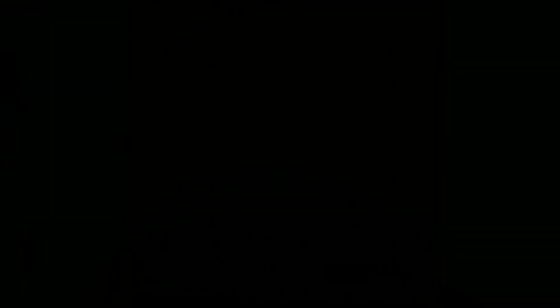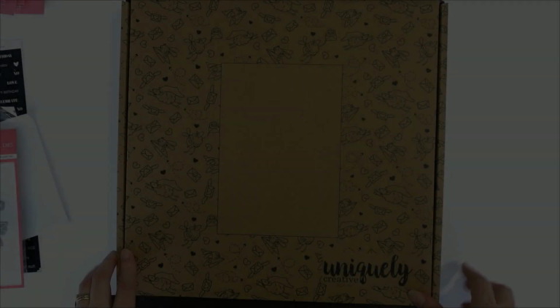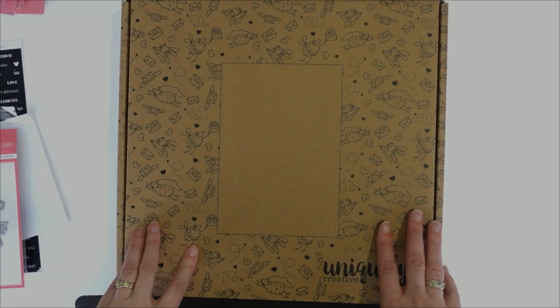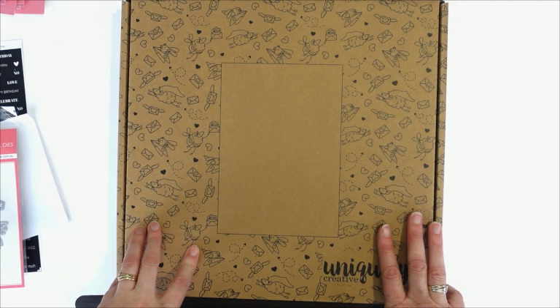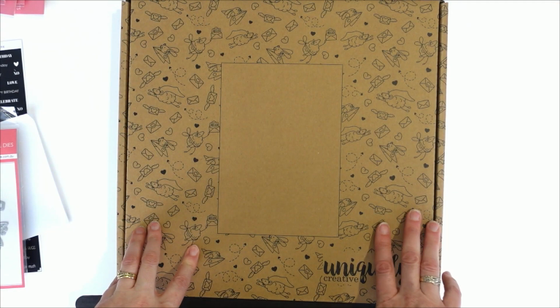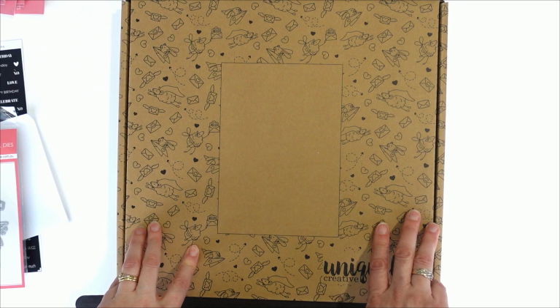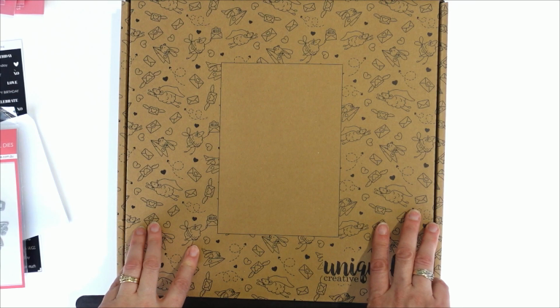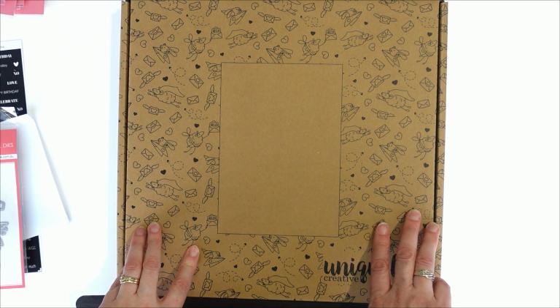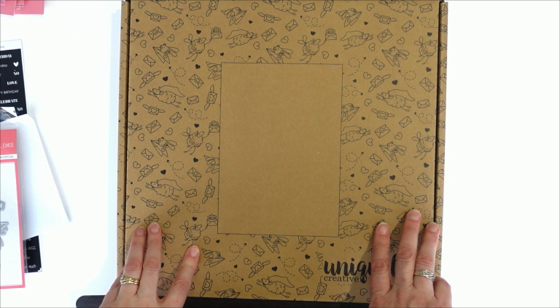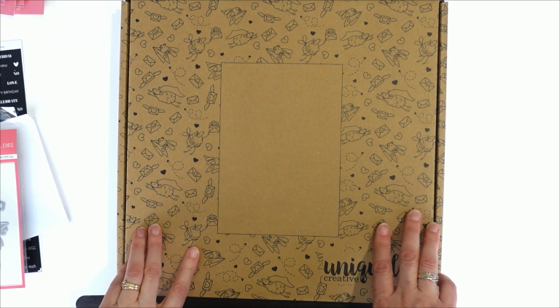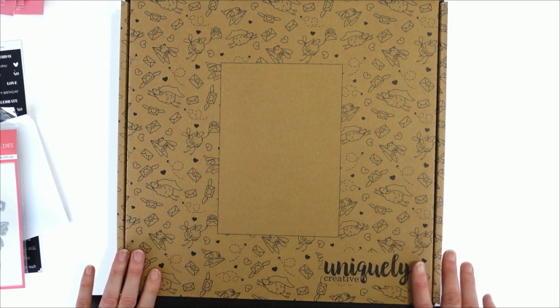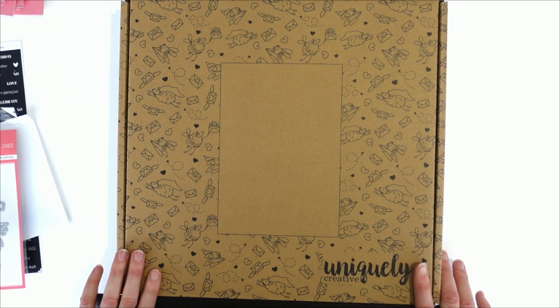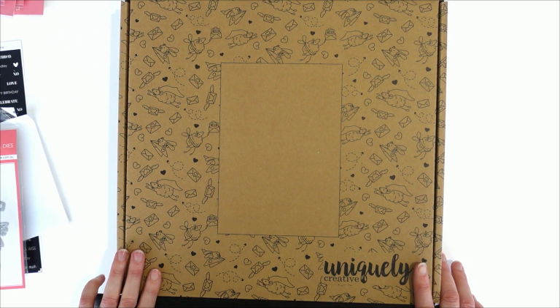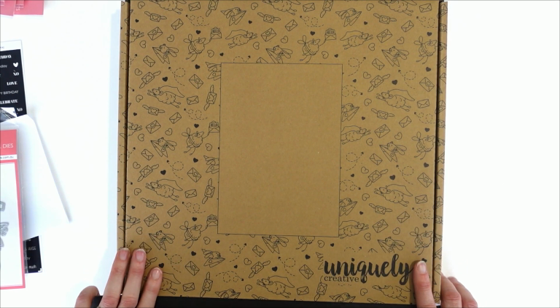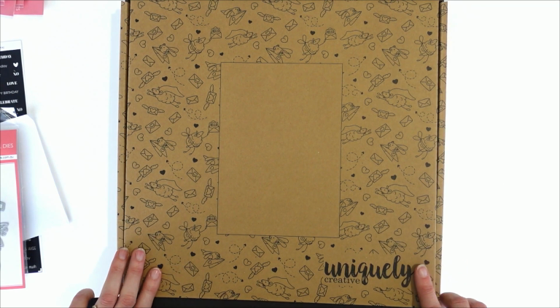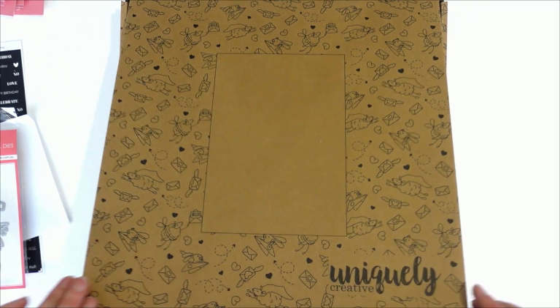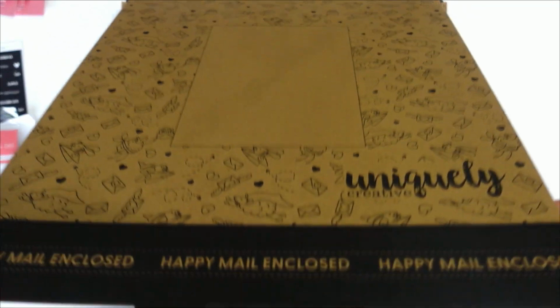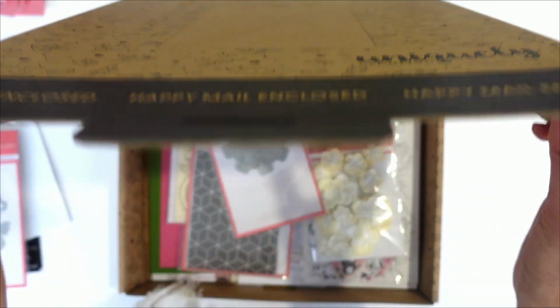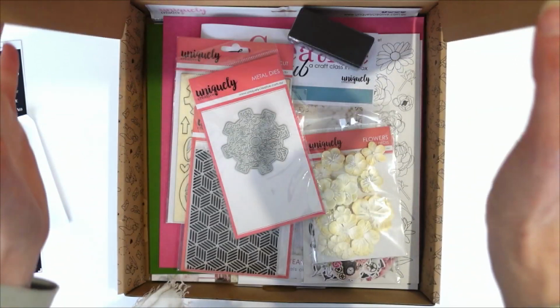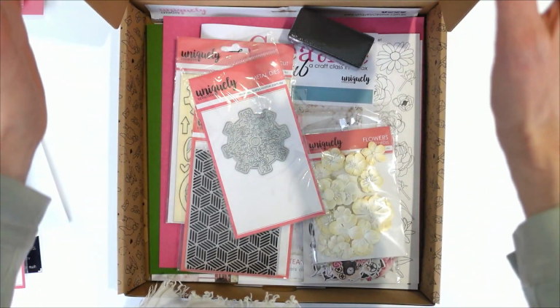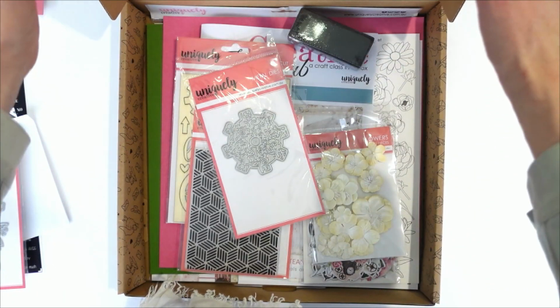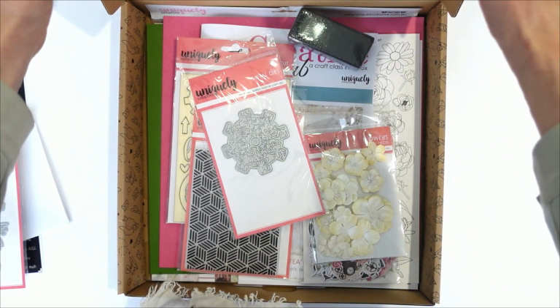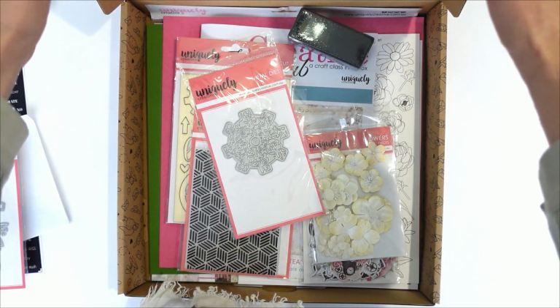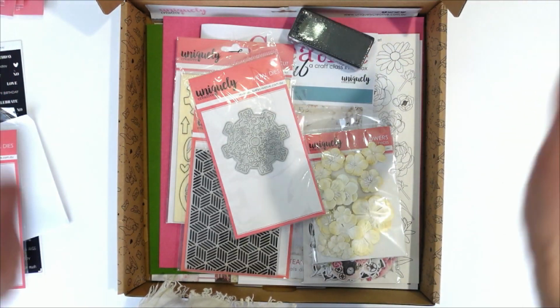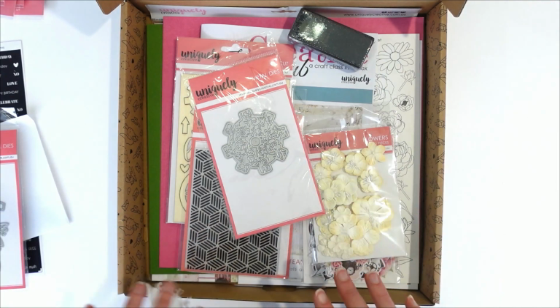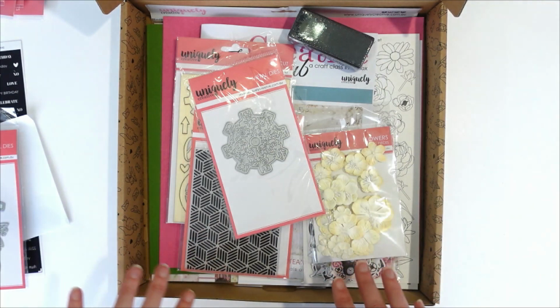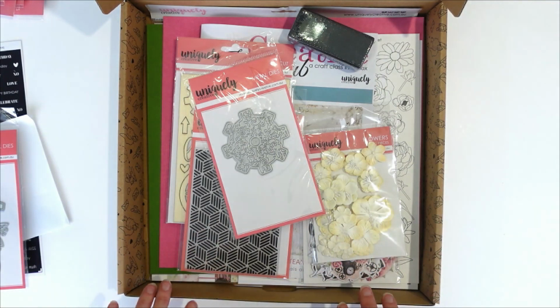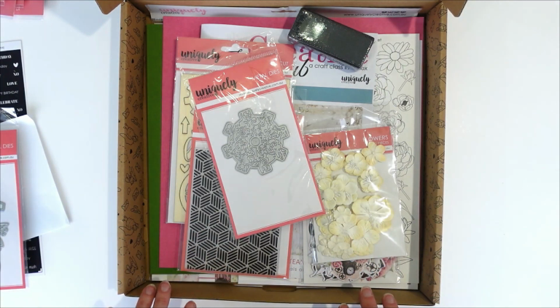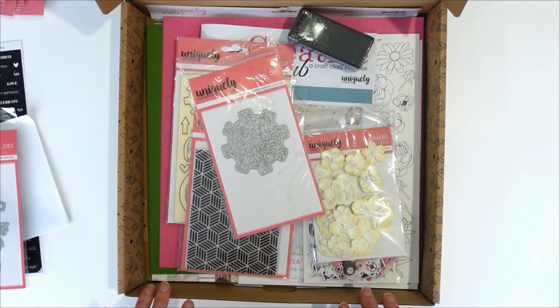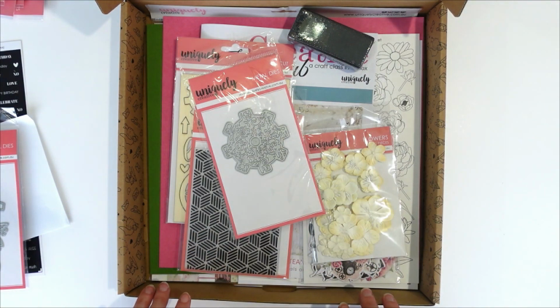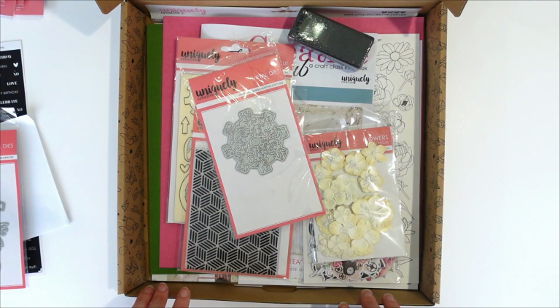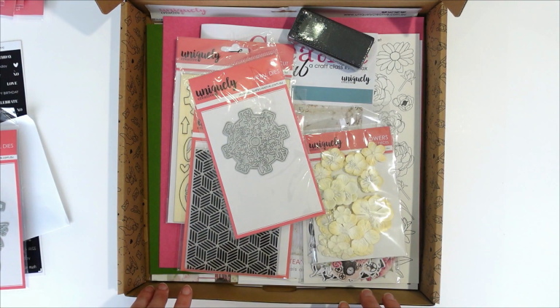Good morning everybody! Tracey here from Uniquely Creative with our brand new kit — it's called Steampunk Boutique. Let me show you what is included in this amazing kit.